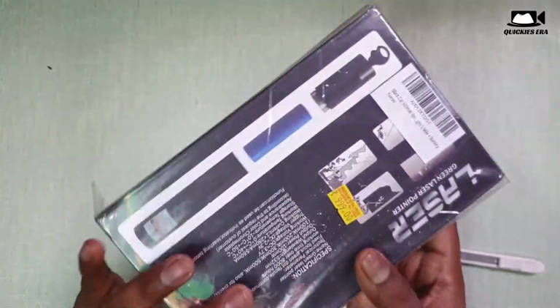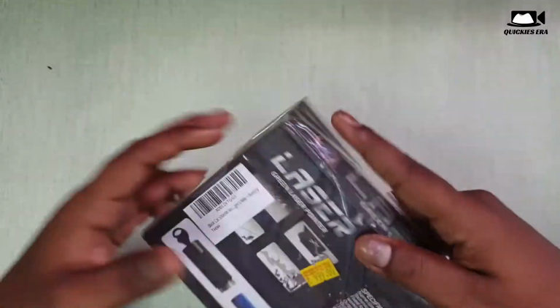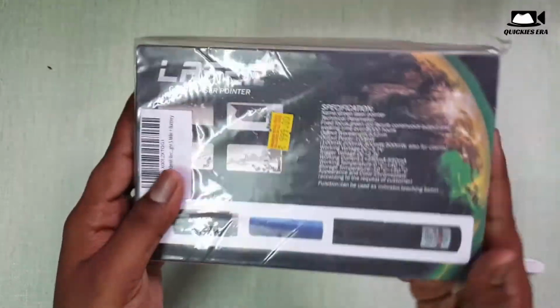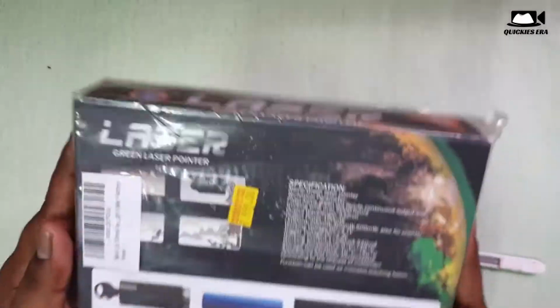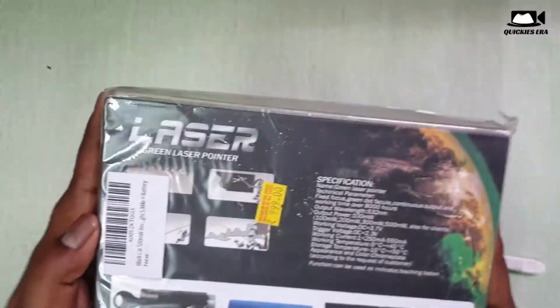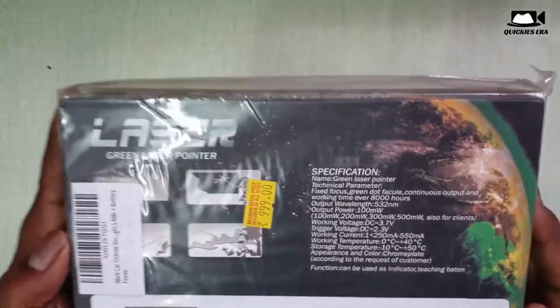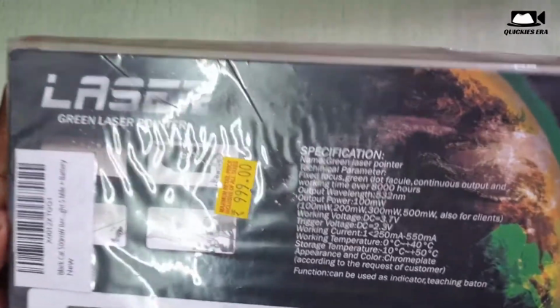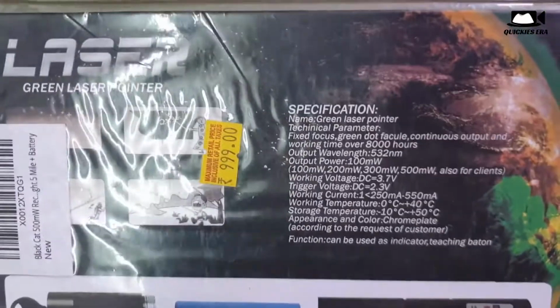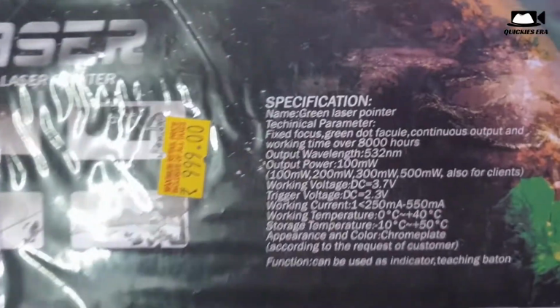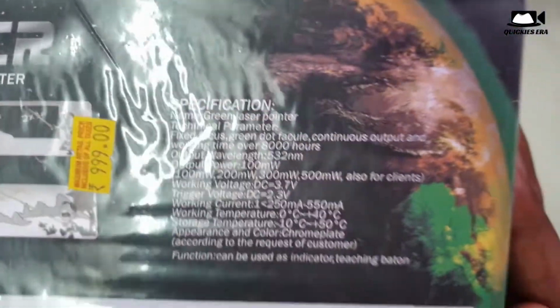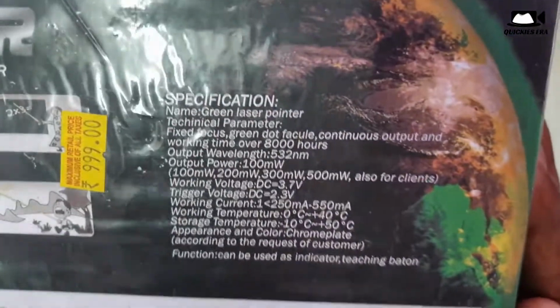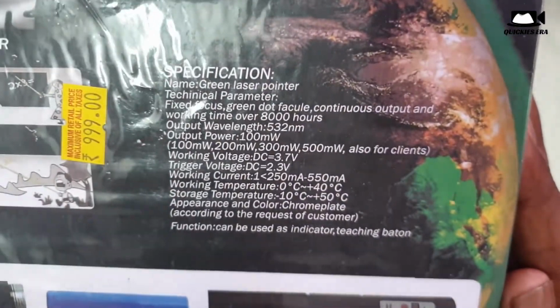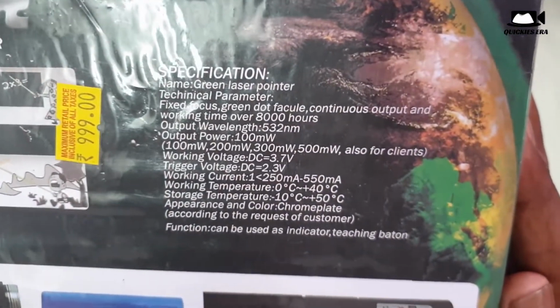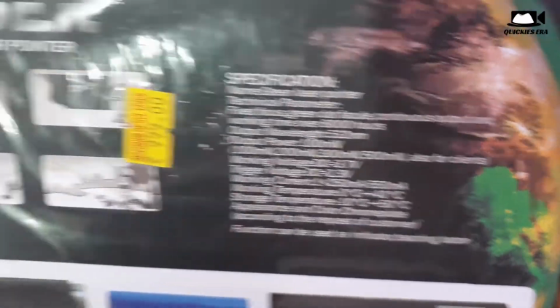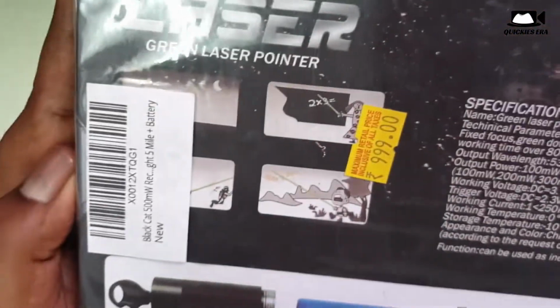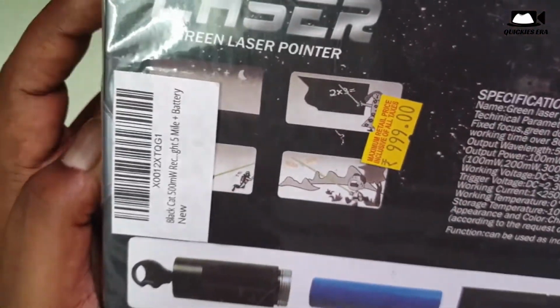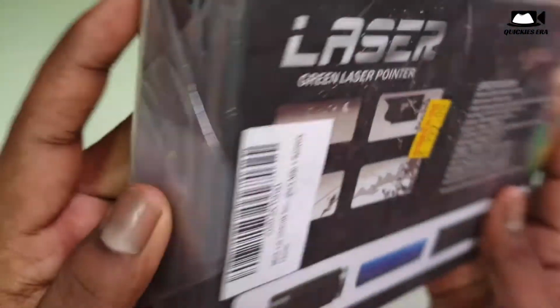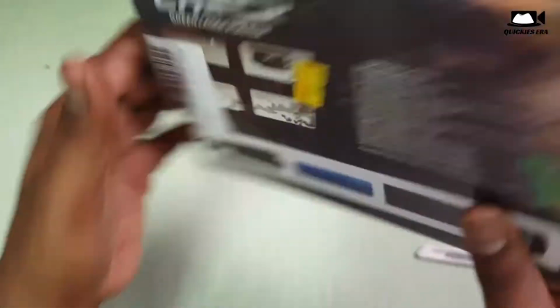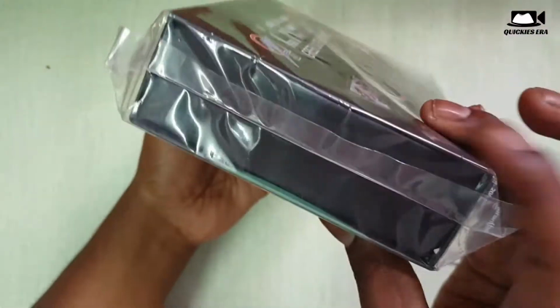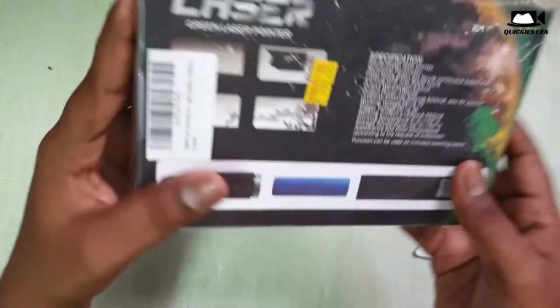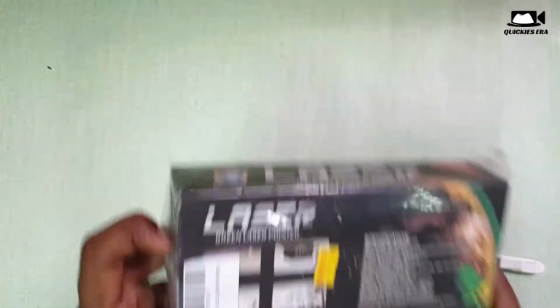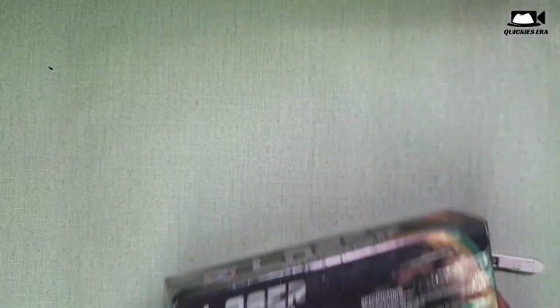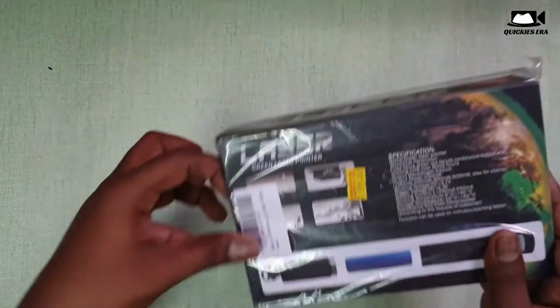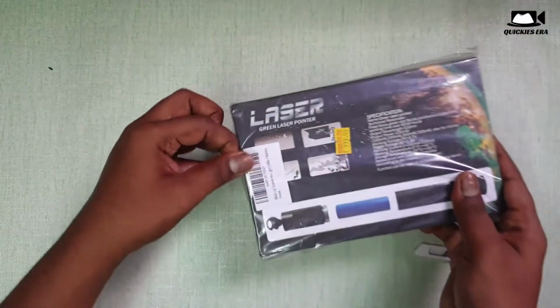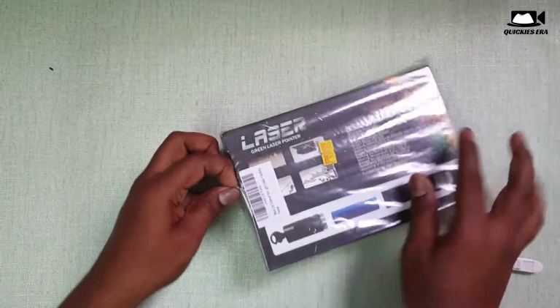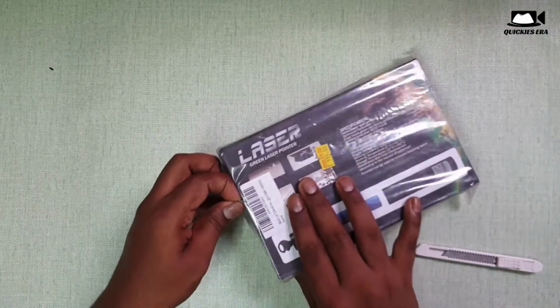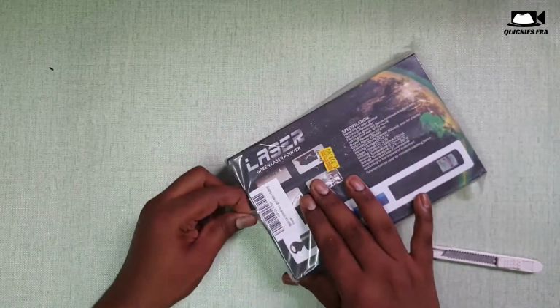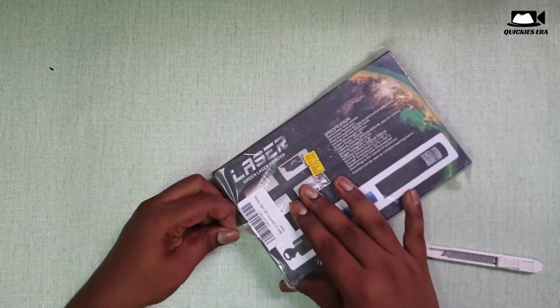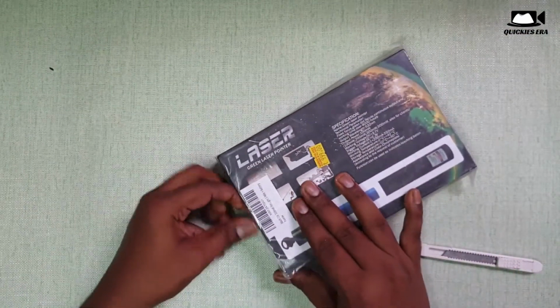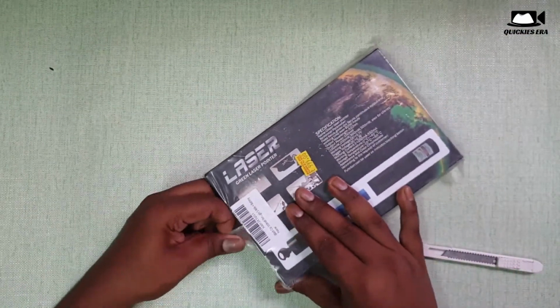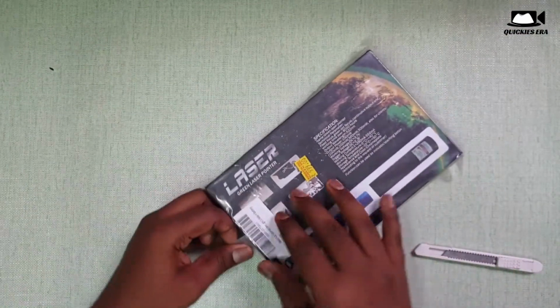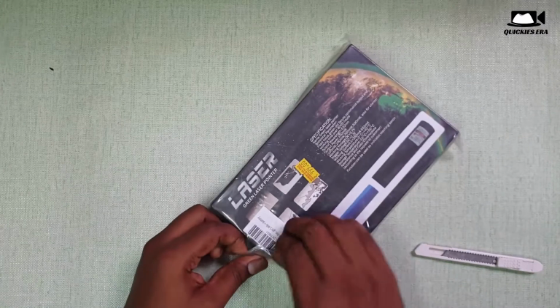This is the box. This laser is unlike normal lasers — it is much more powerful than other lasers. So you can see the specifications, the technical capability for geeks. We received the box packages with this information.